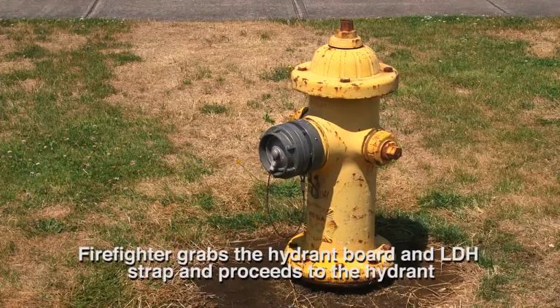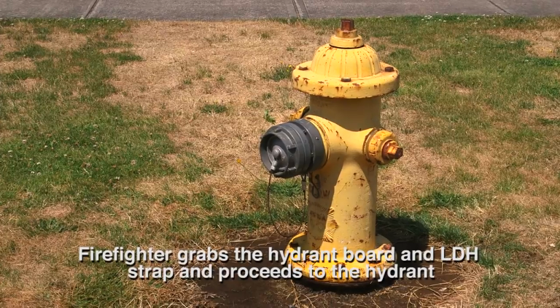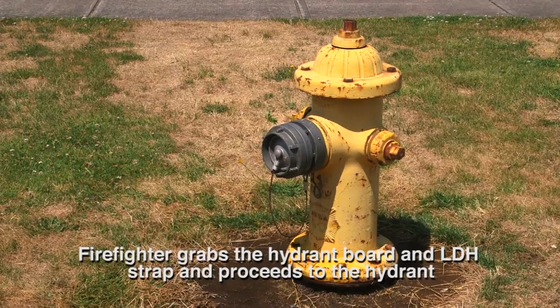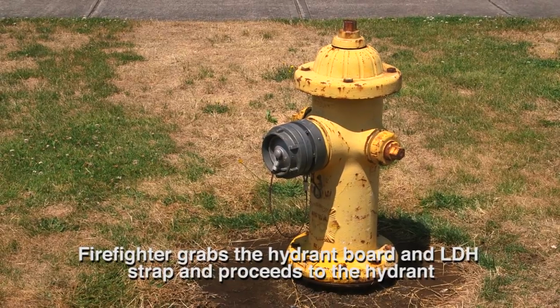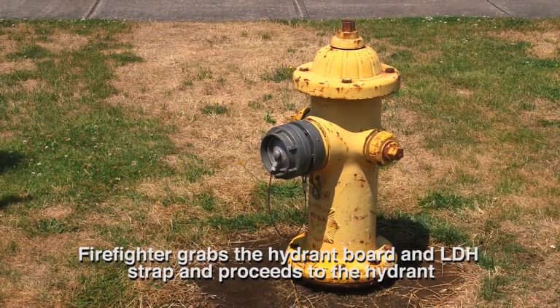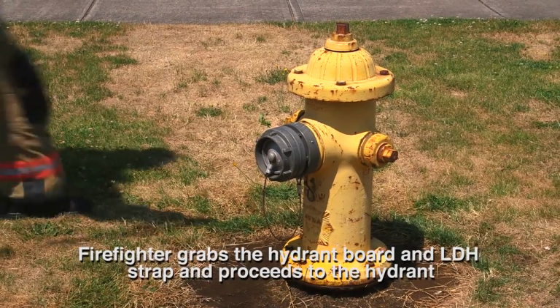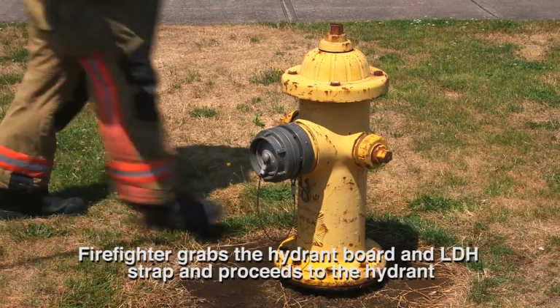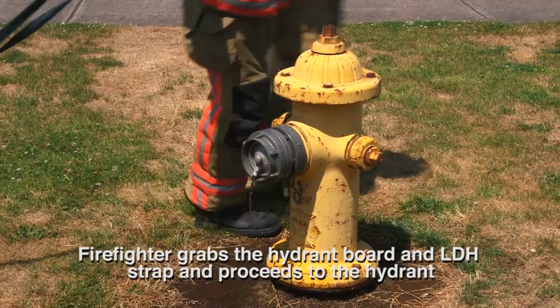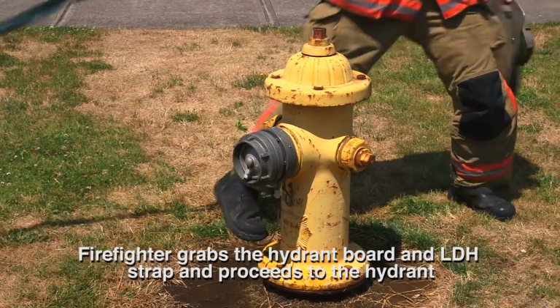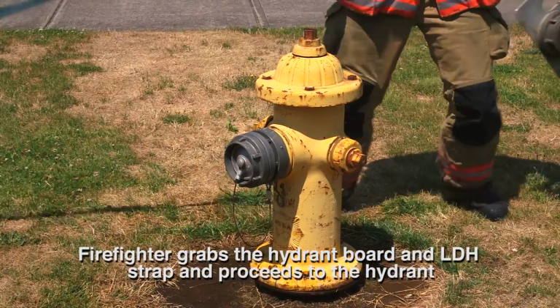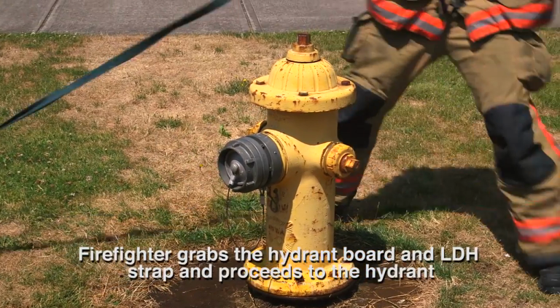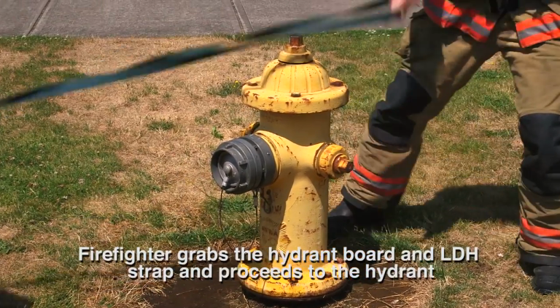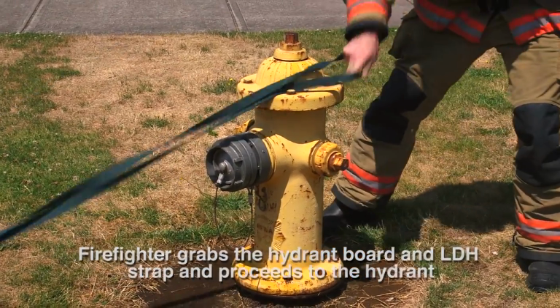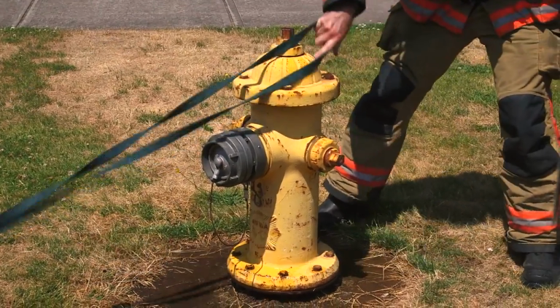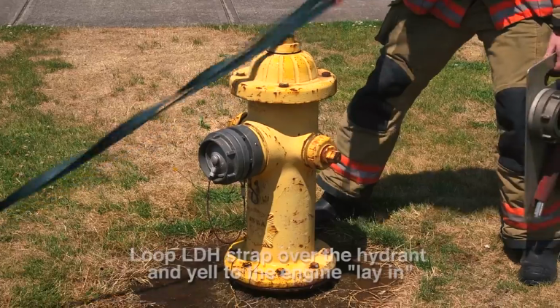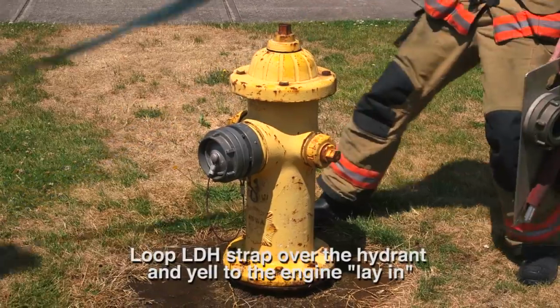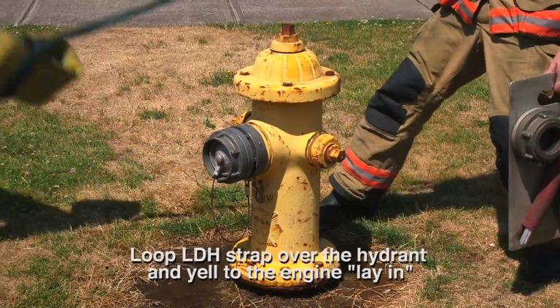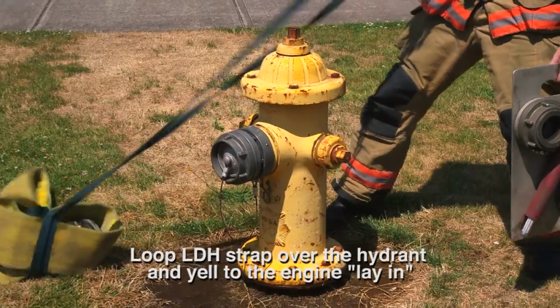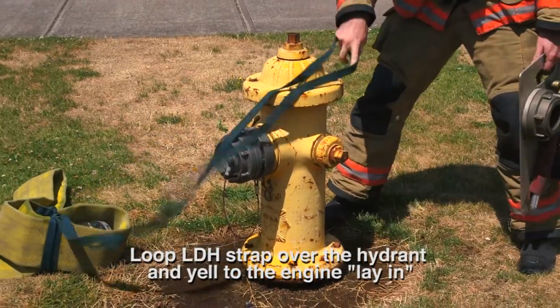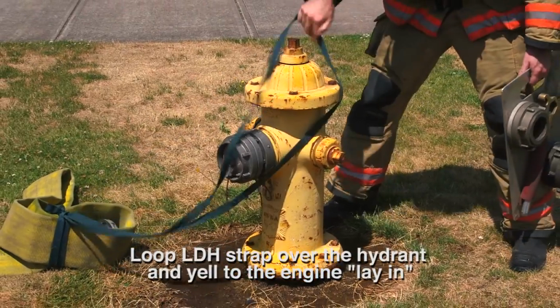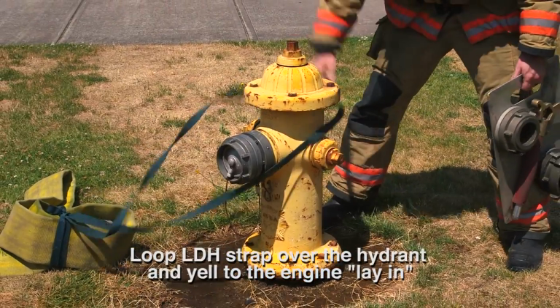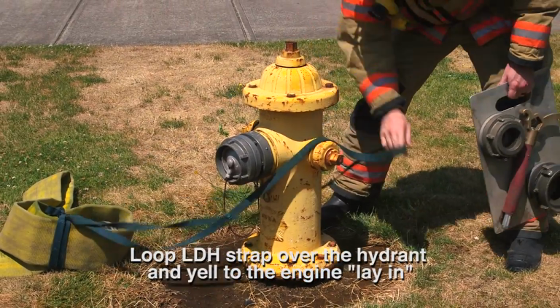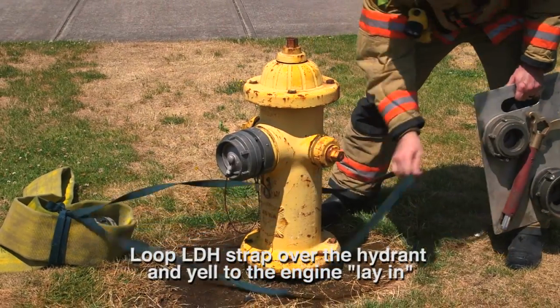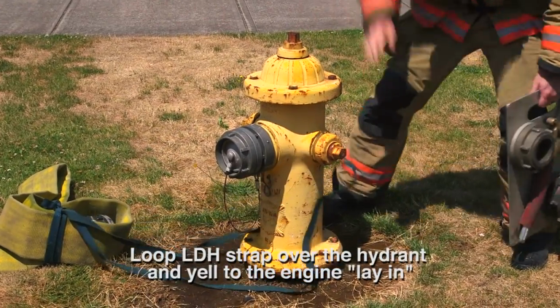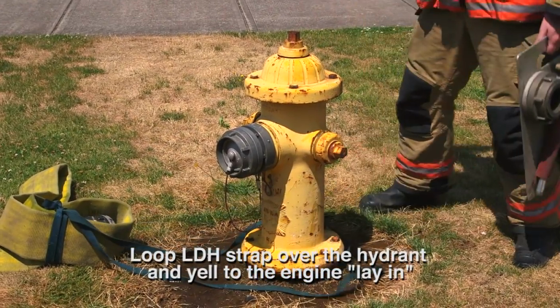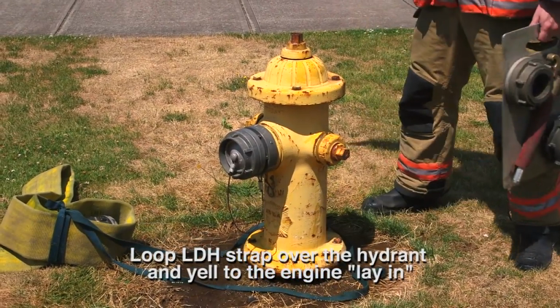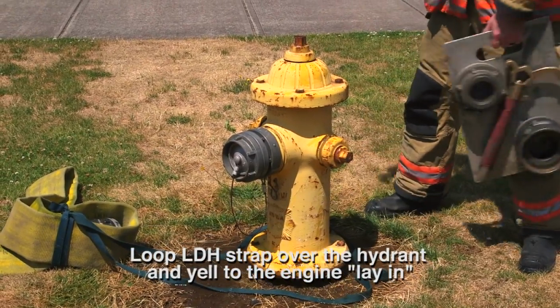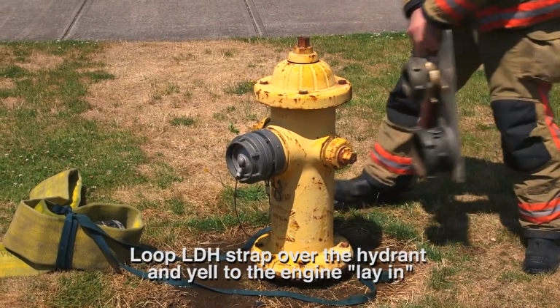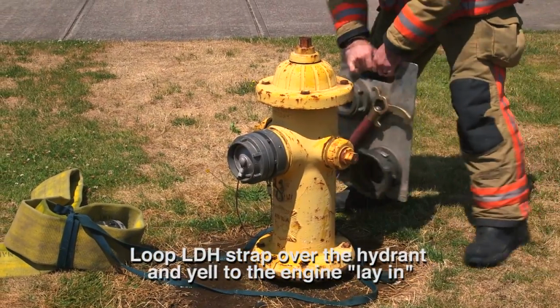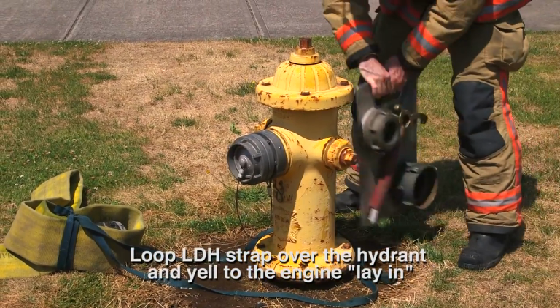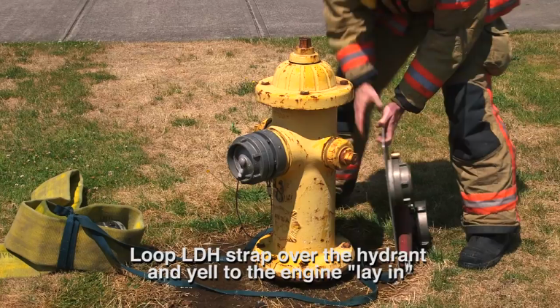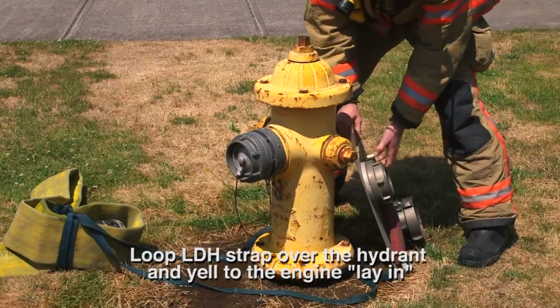Firefighter grabs the hydrant board and LDH strap with their other hand and proceeds to the hydrant. Firefighter loops the LDH strap over the hydrant, places the hydrant board against the hydrant, and yells to the engine the command: lay in.